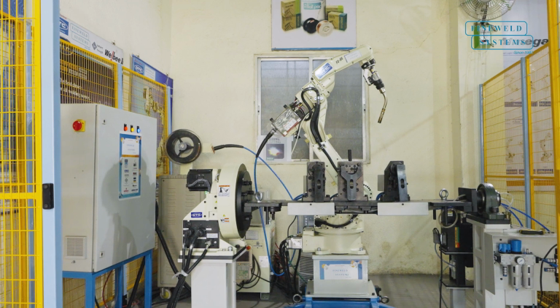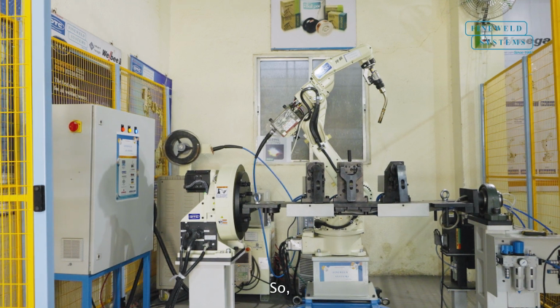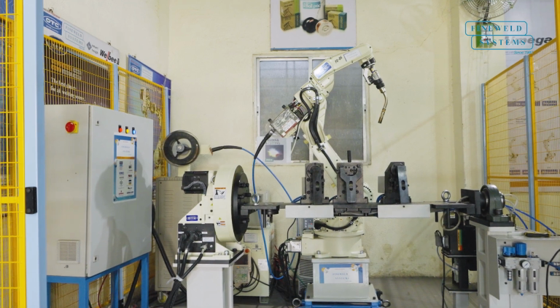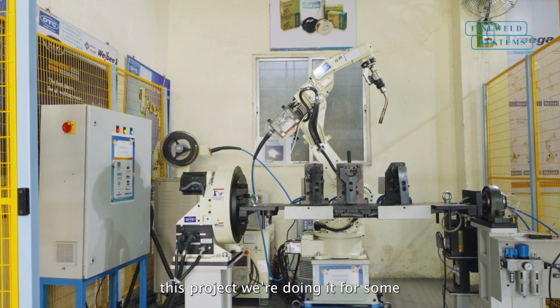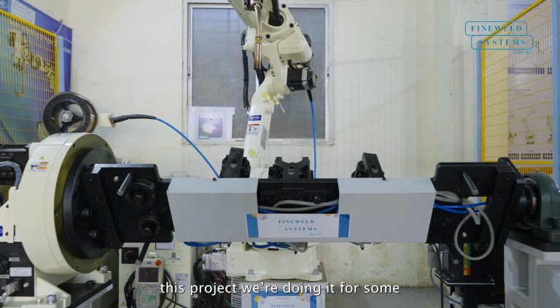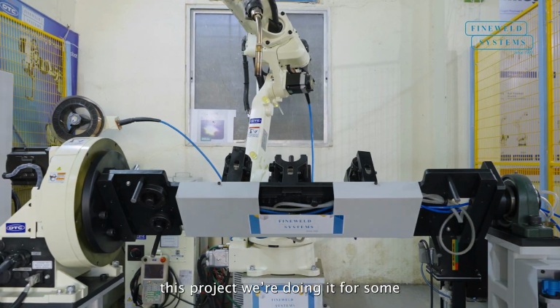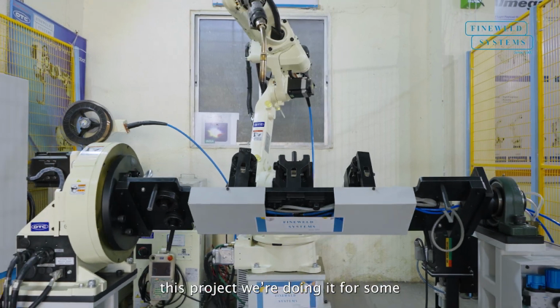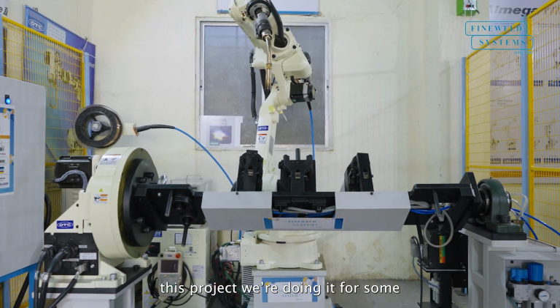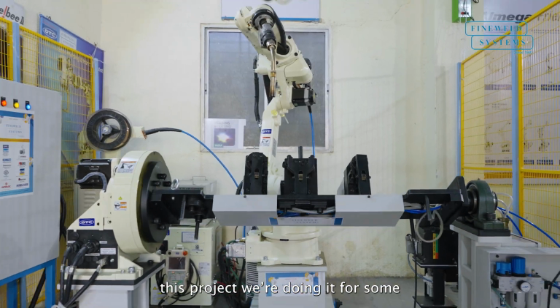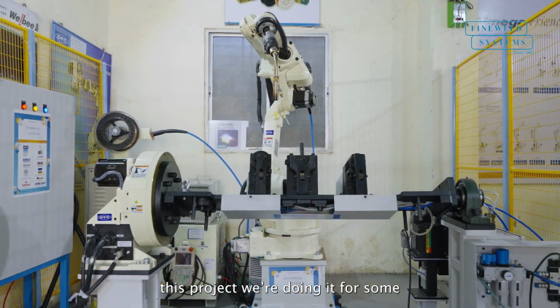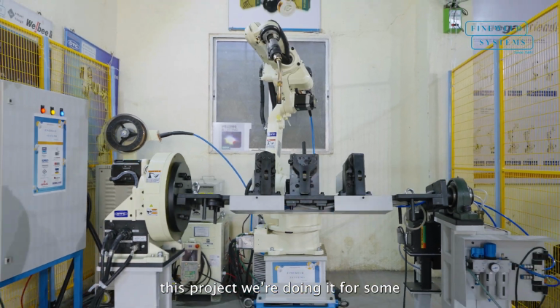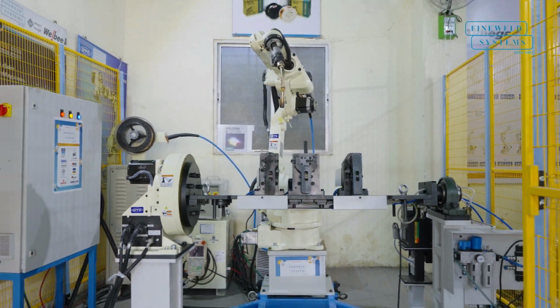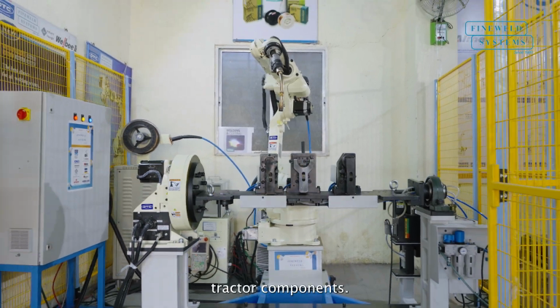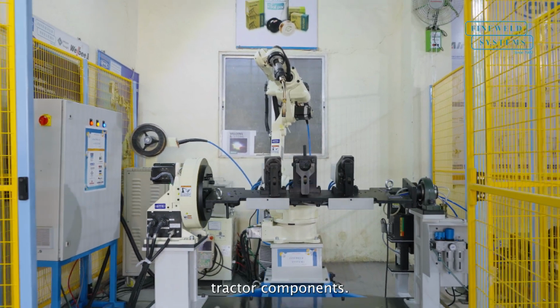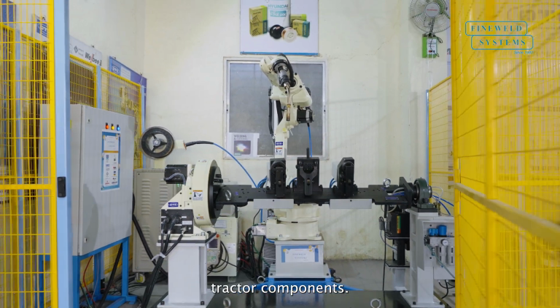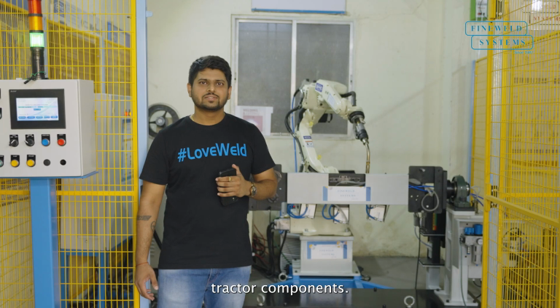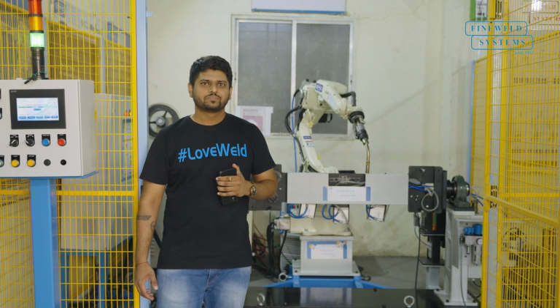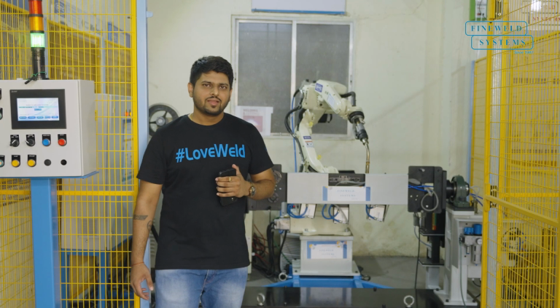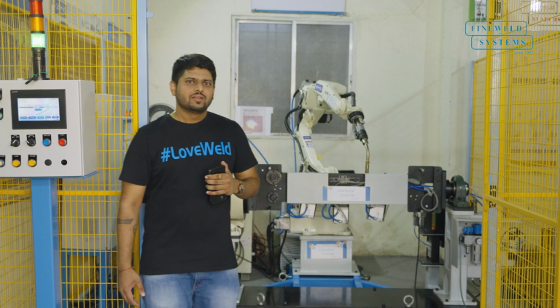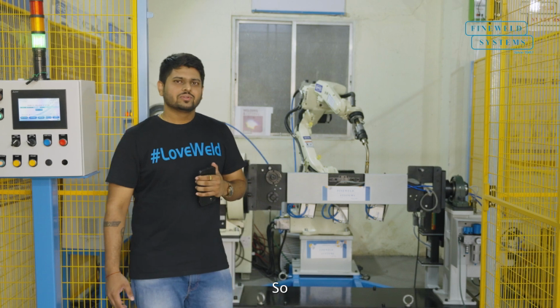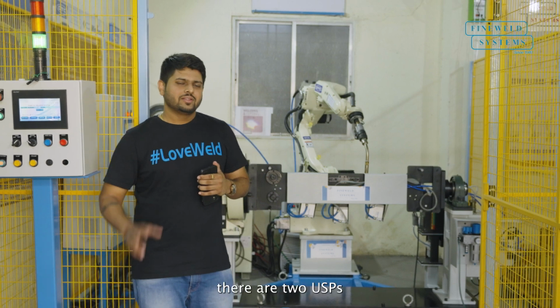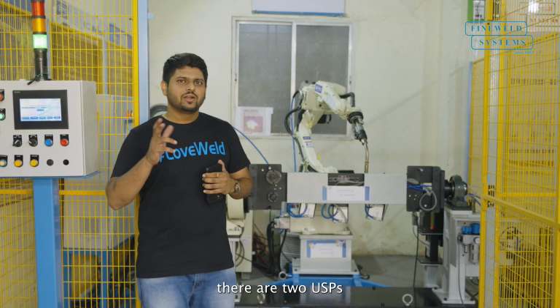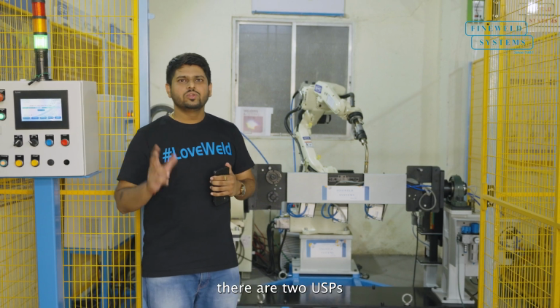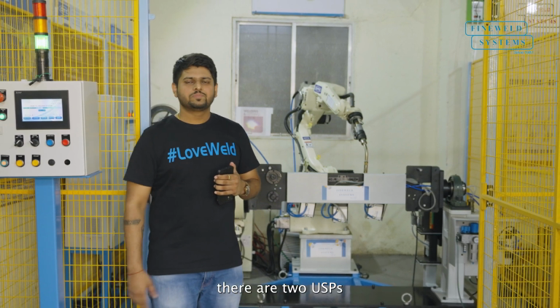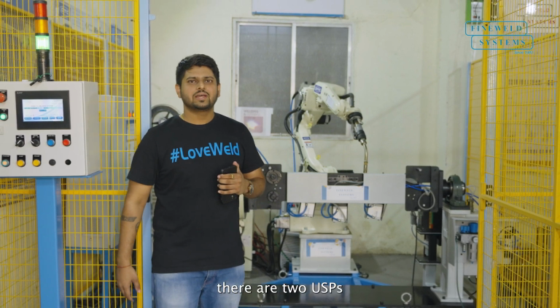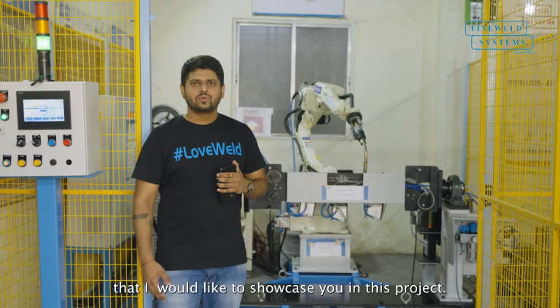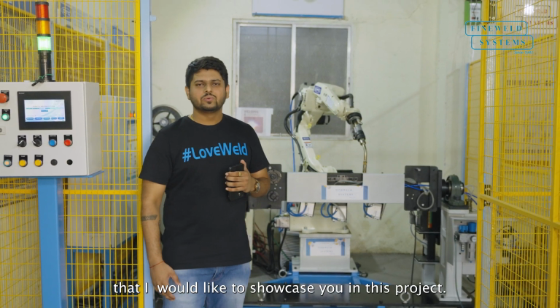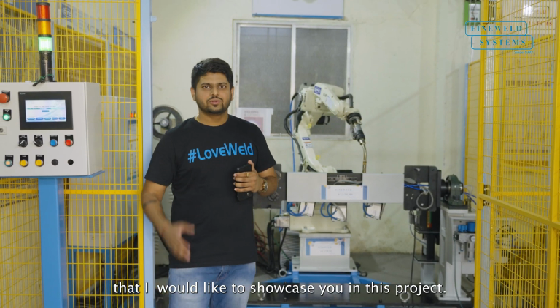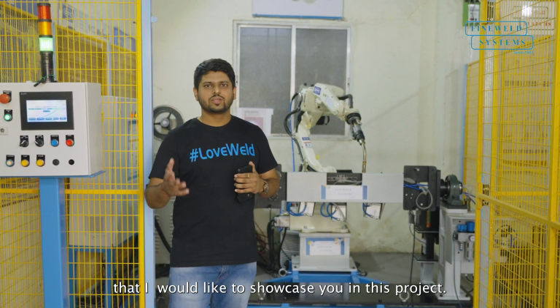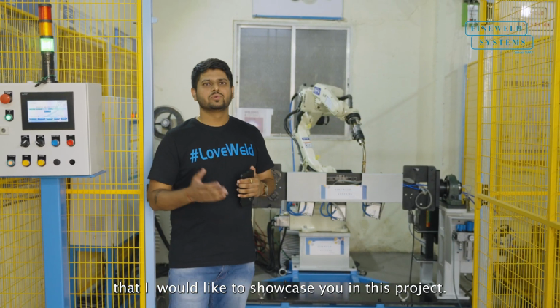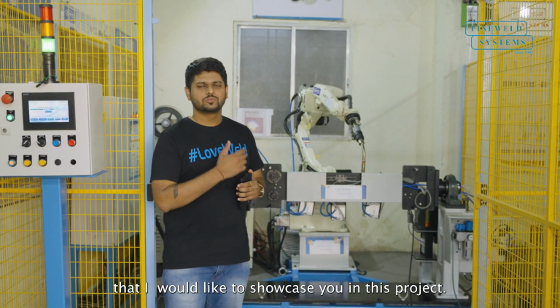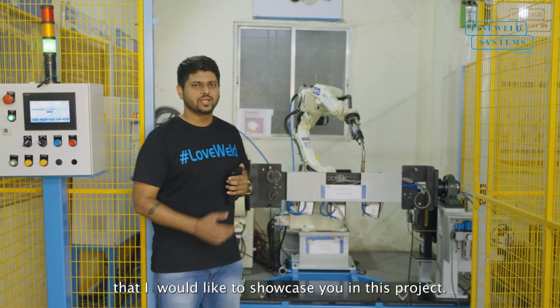This project, we are doing it for some tractor components. There are two USPs that I would like to showcase you in this project.